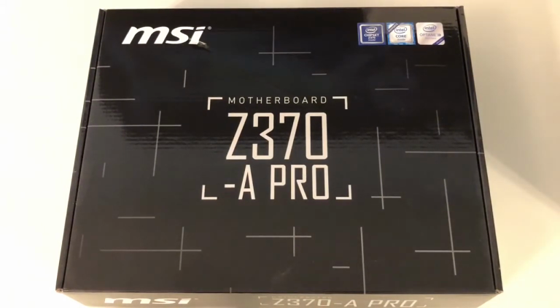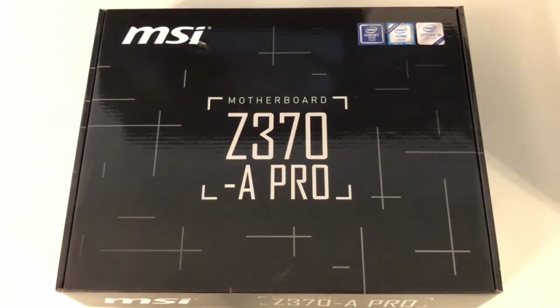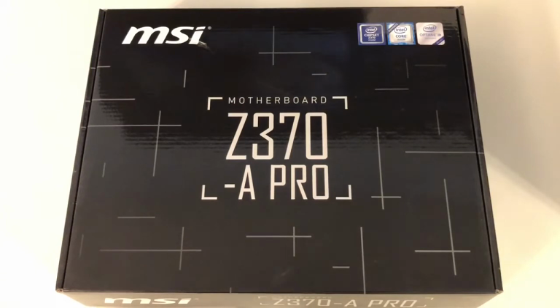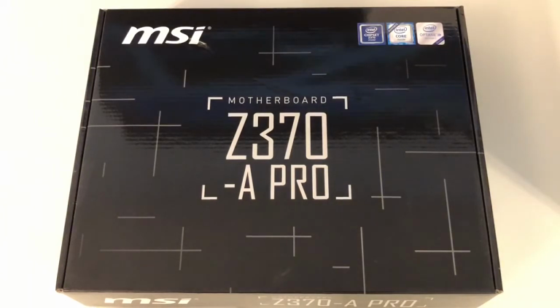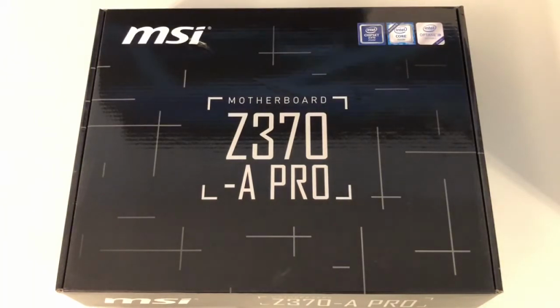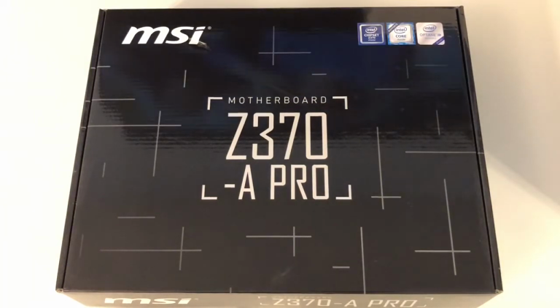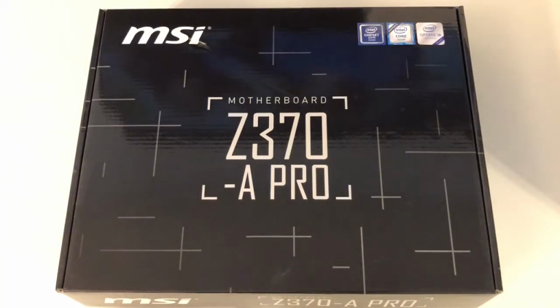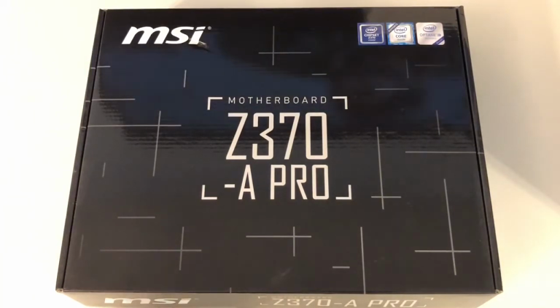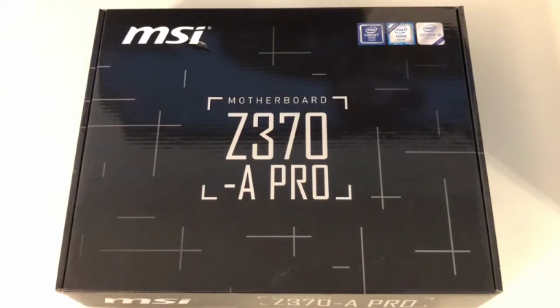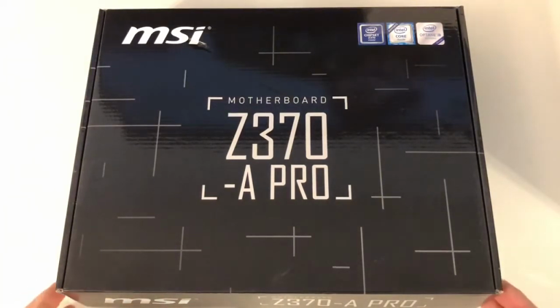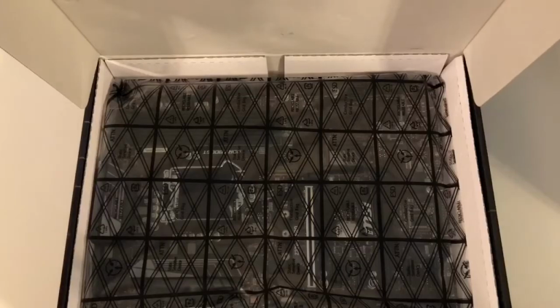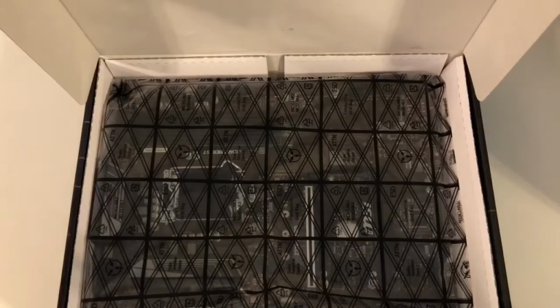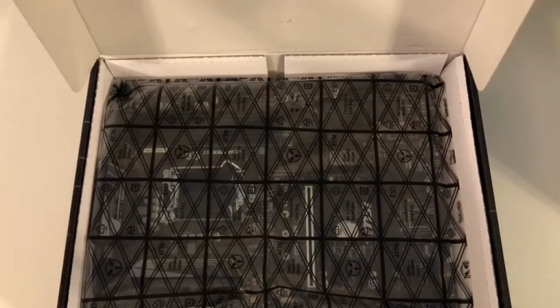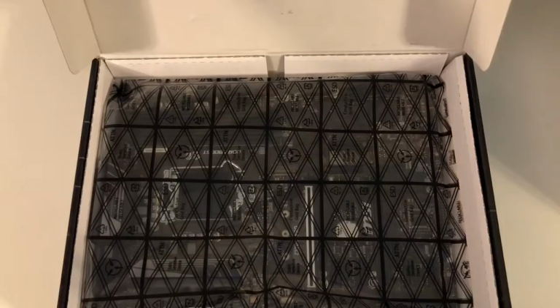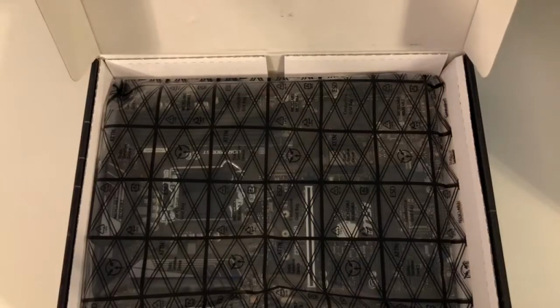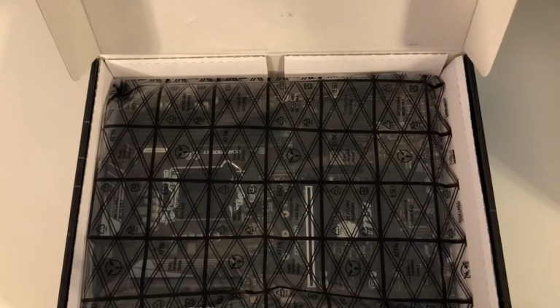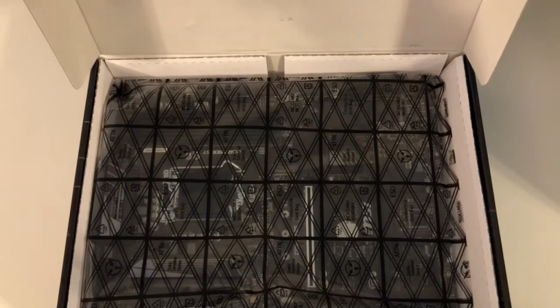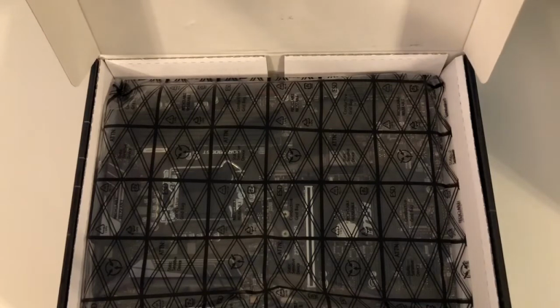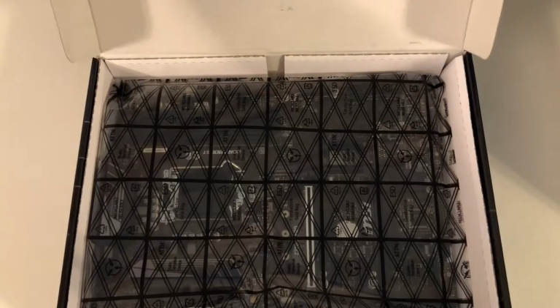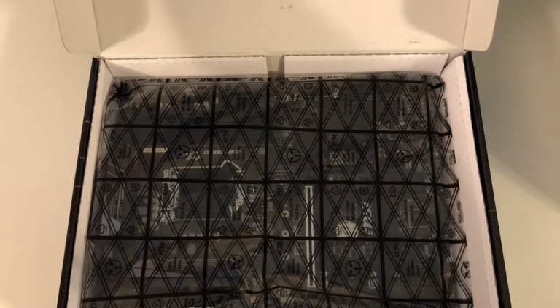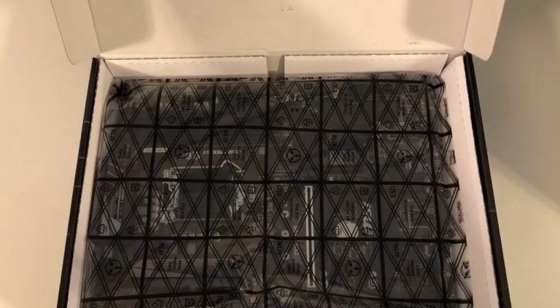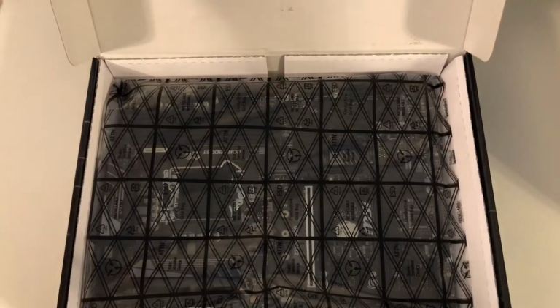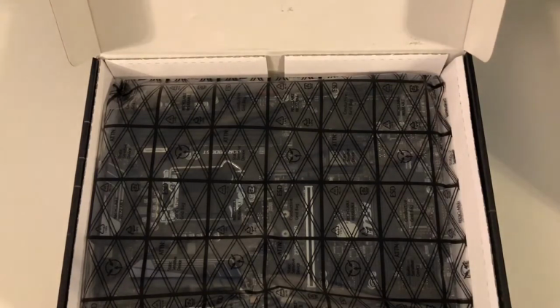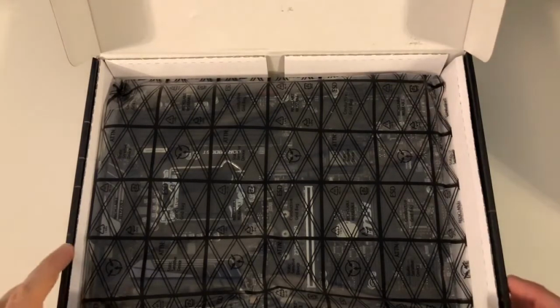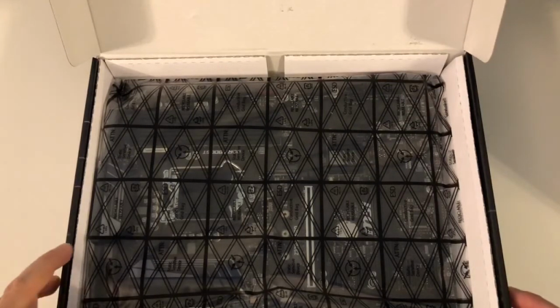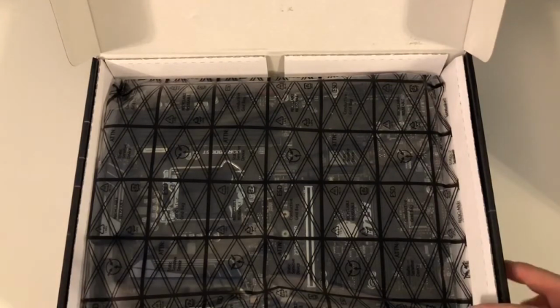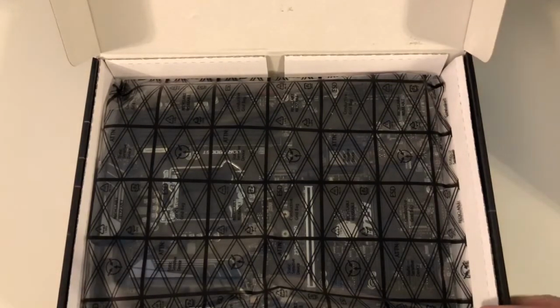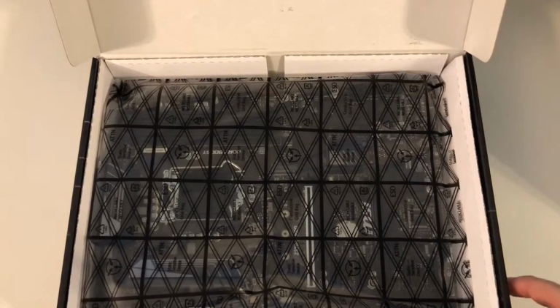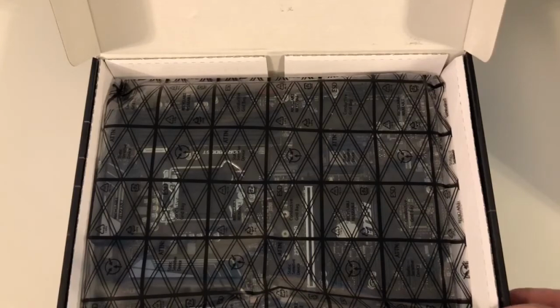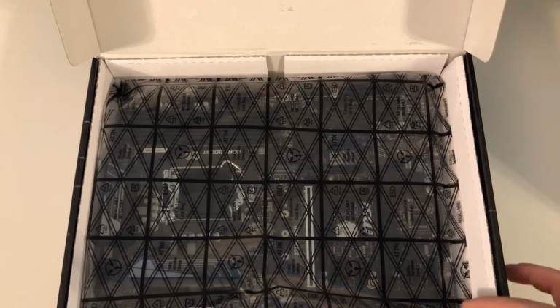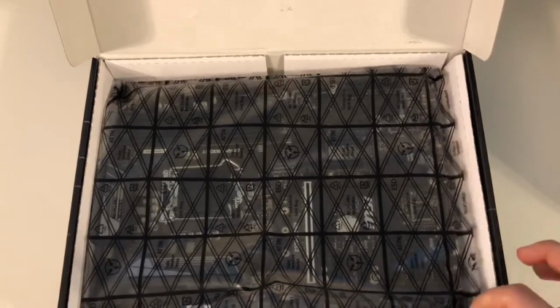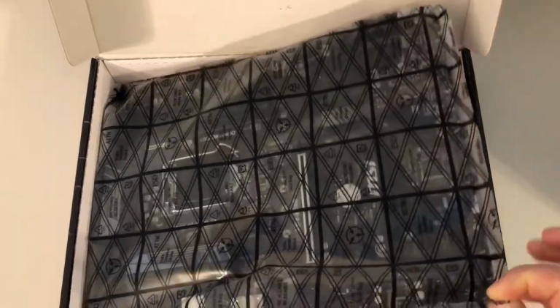I wanted to show you this MSI Z370 A Pro motherboard I just picked up, which has the Z370 chipset. That means it's going to take the eighth generation Intel Core chips — that will be the i3, the i5, and the i7.